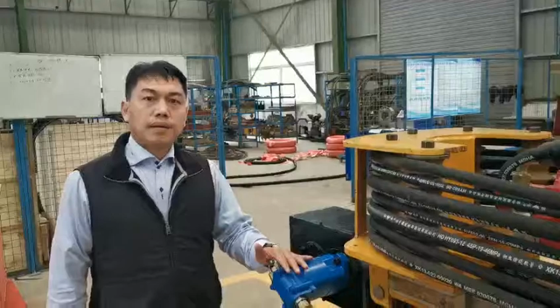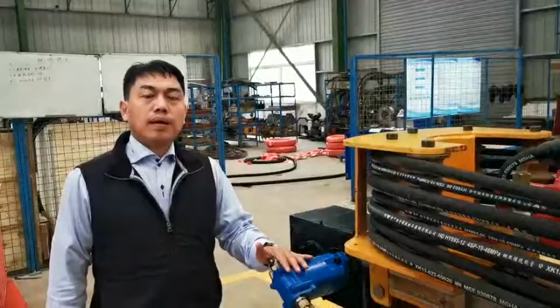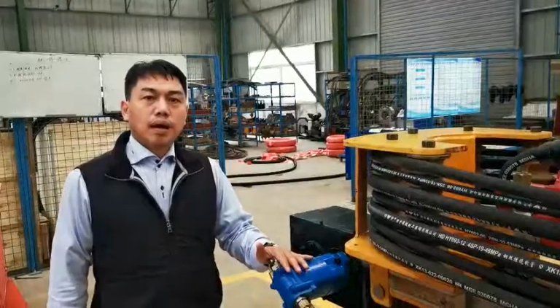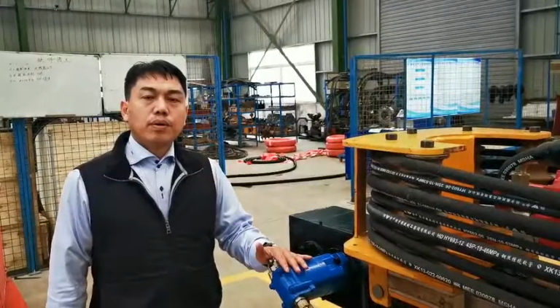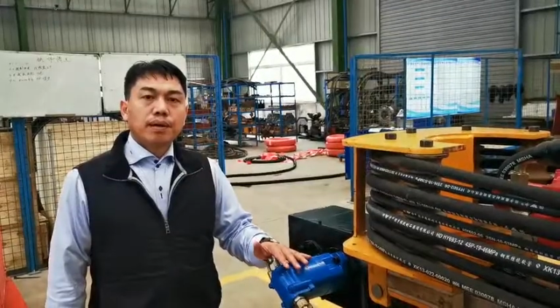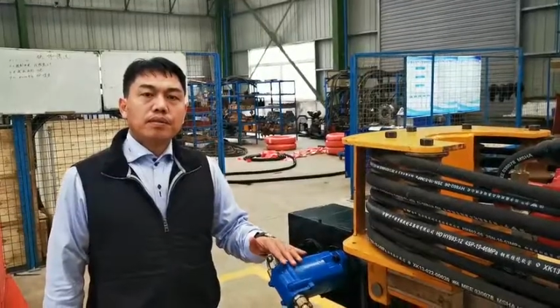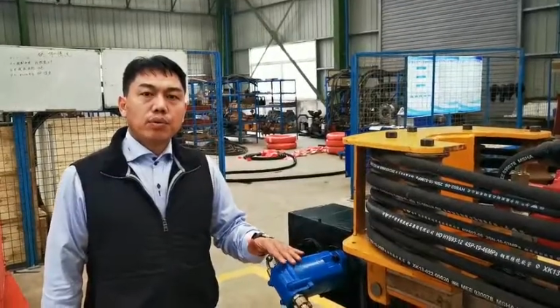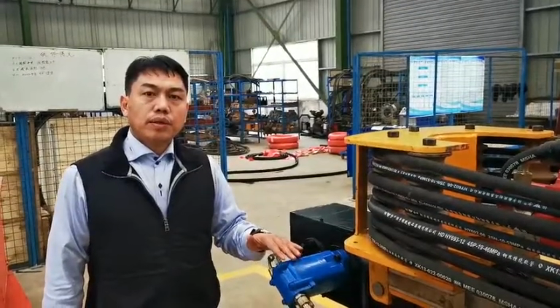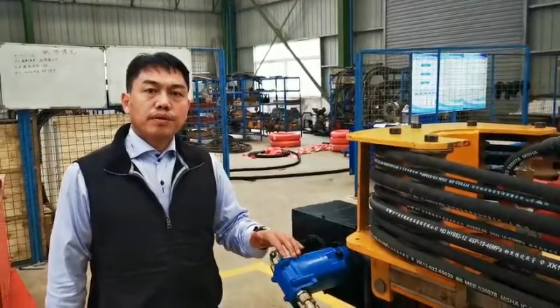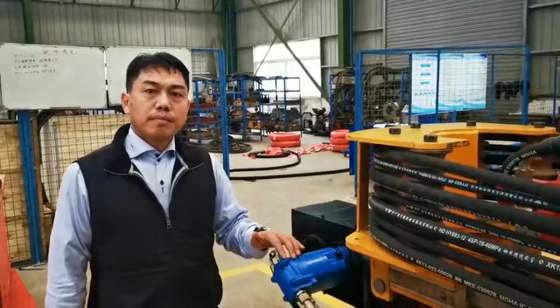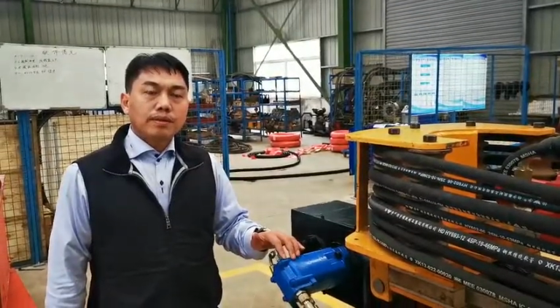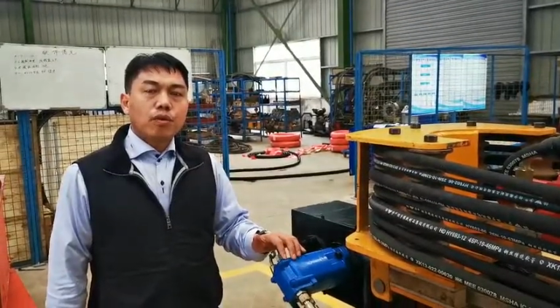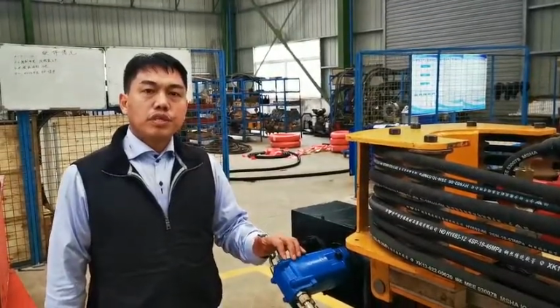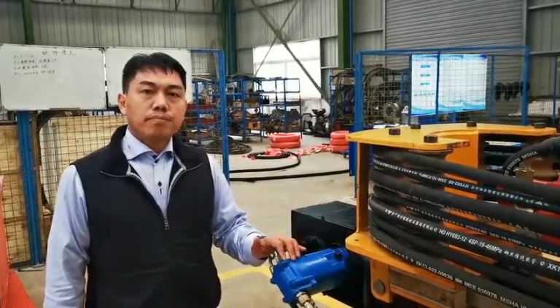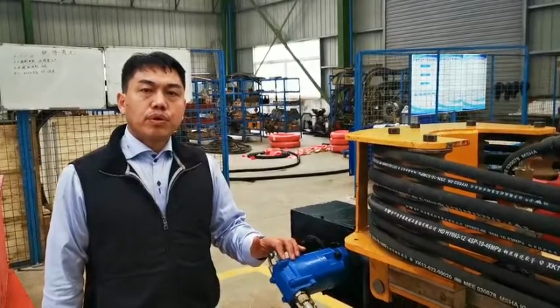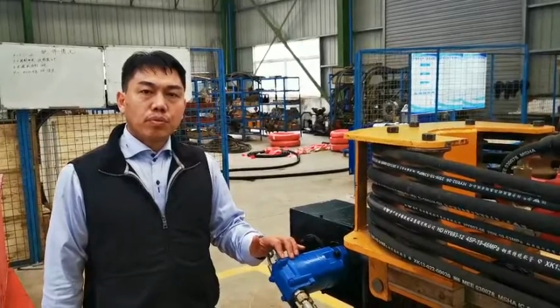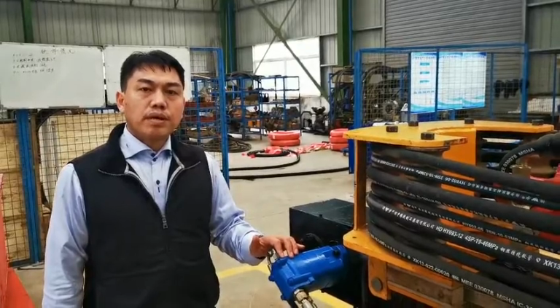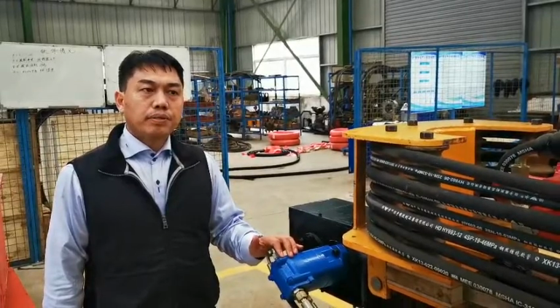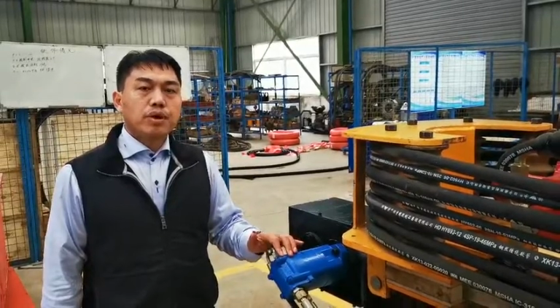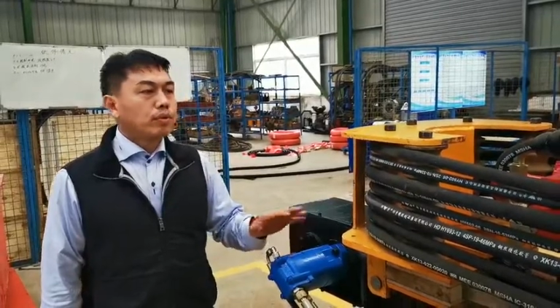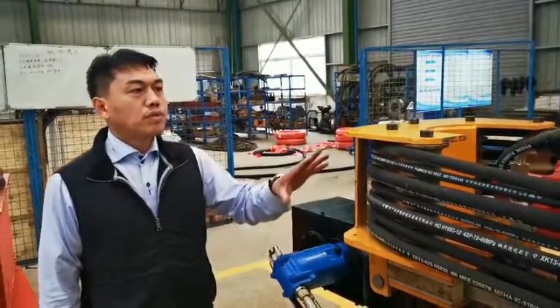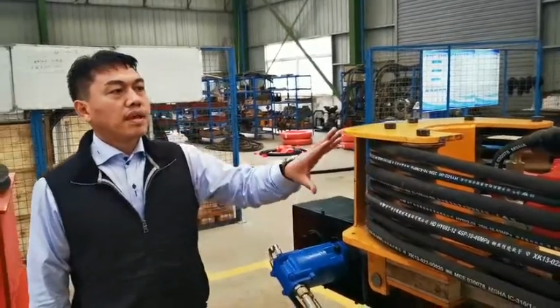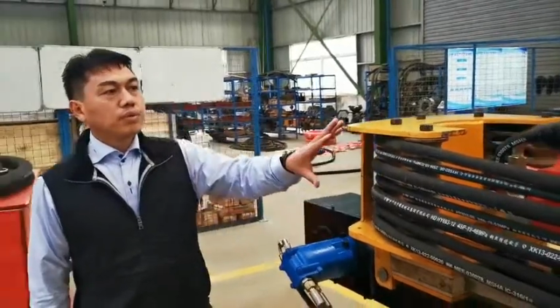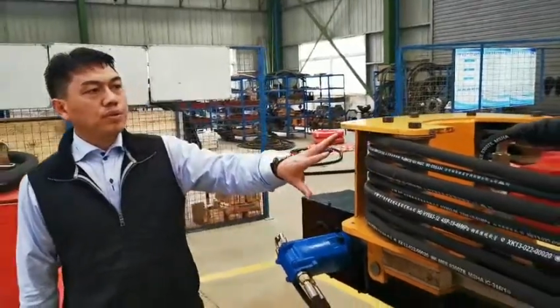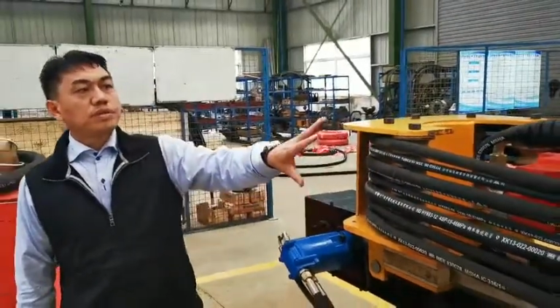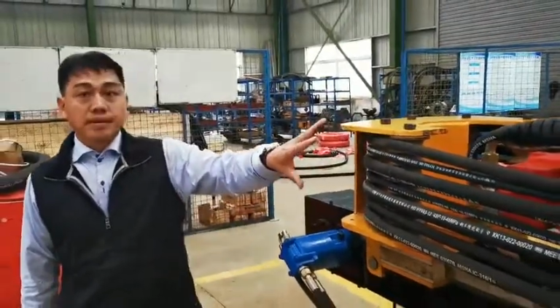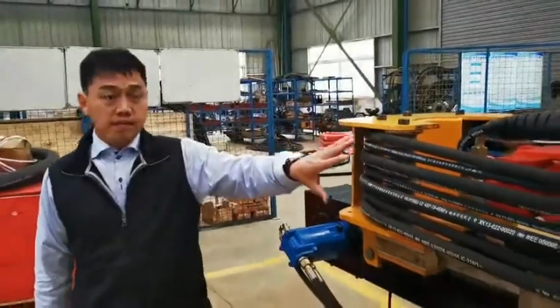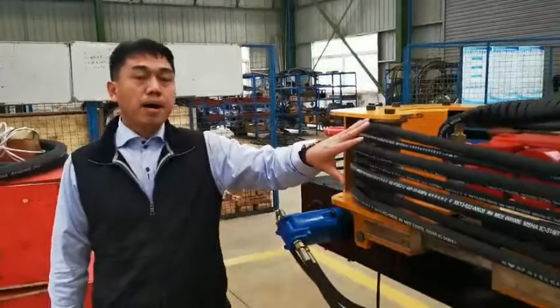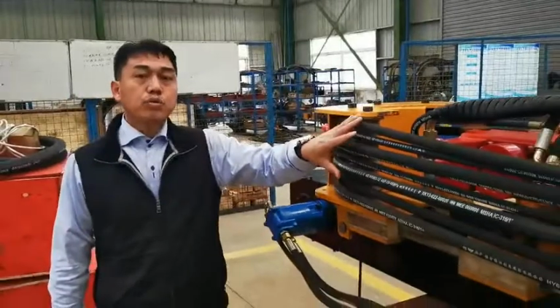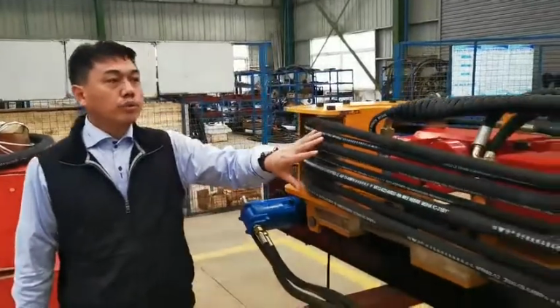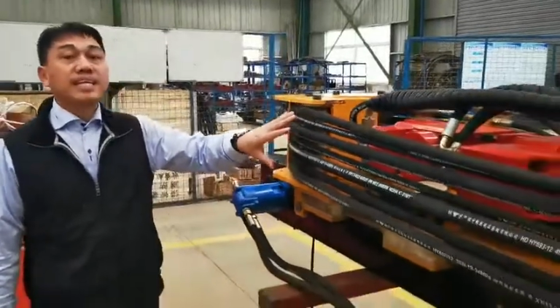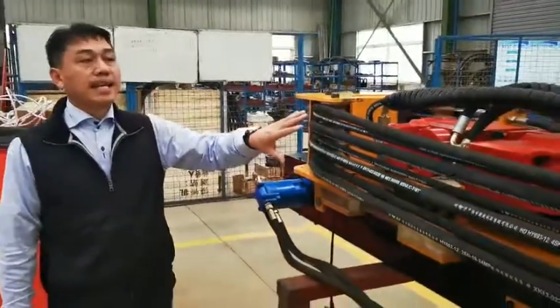Hello everybody, my name is Simon Hu, I am the director from the Xiamen drill increment company. We produce this excavator mounted drill, the PD90.